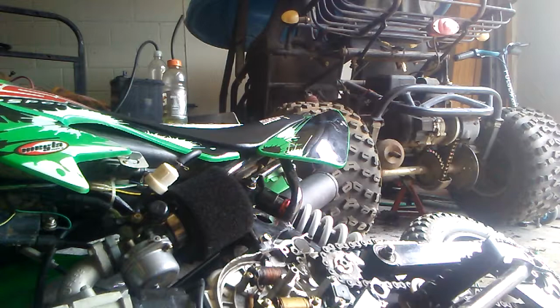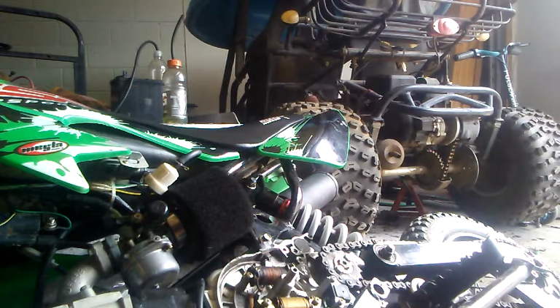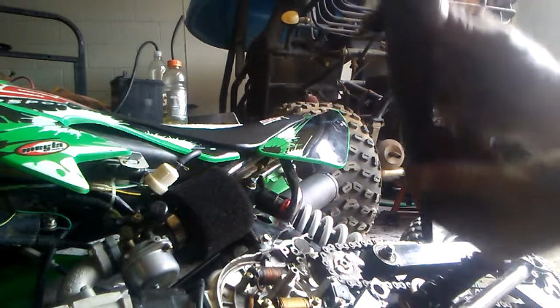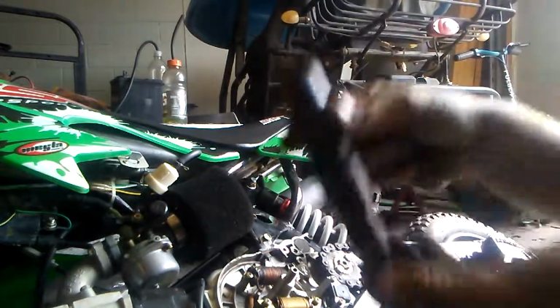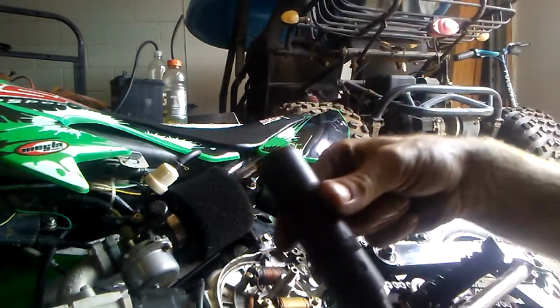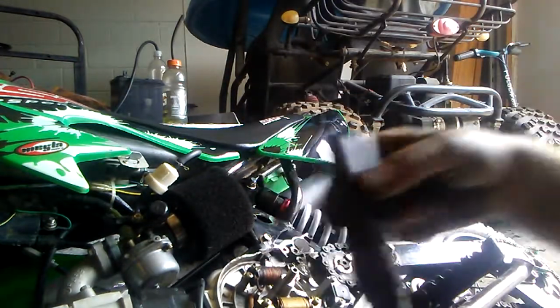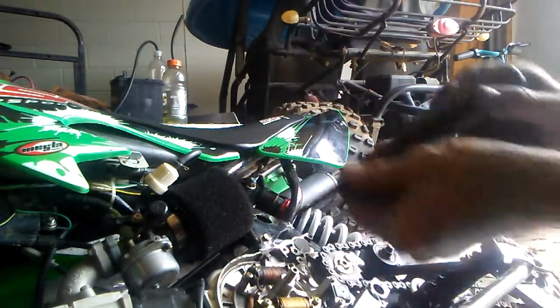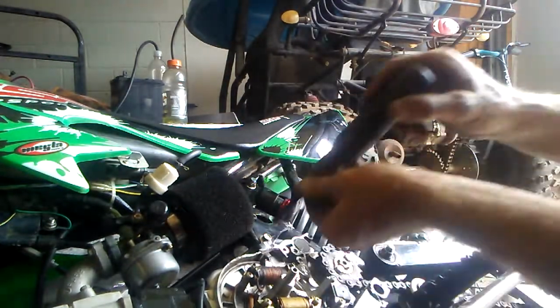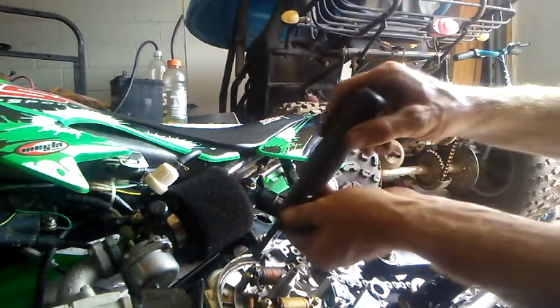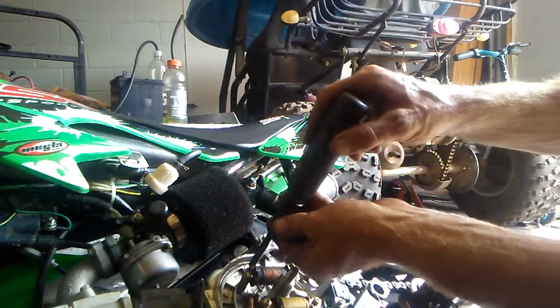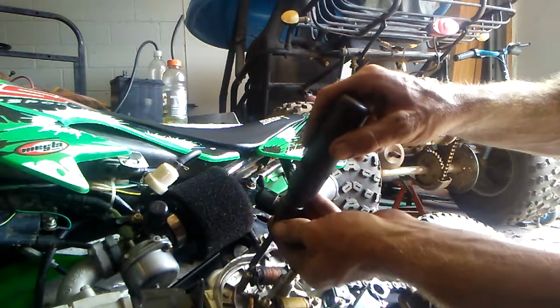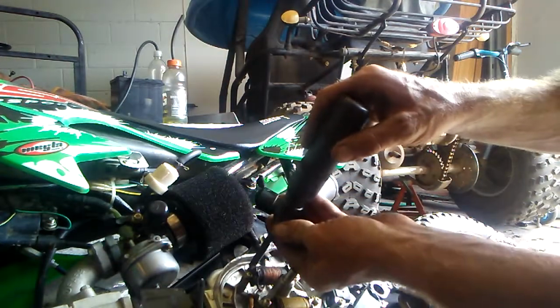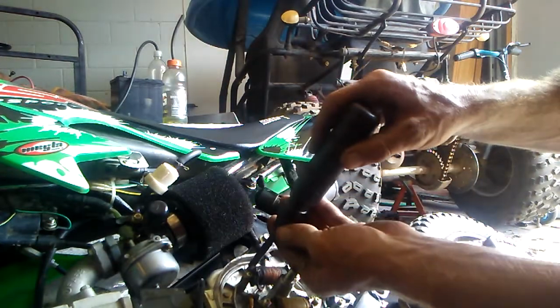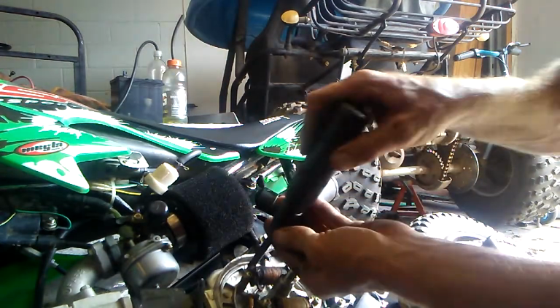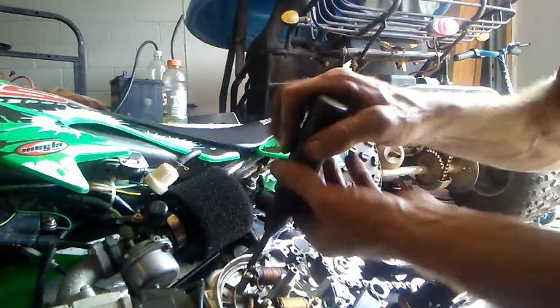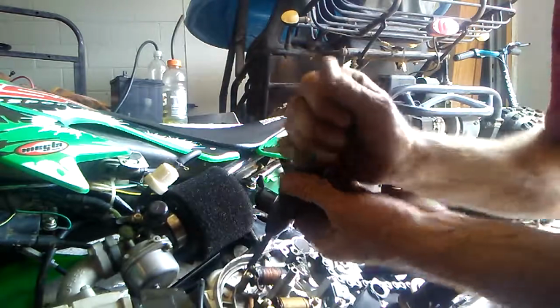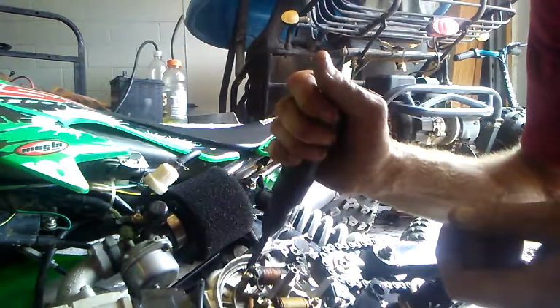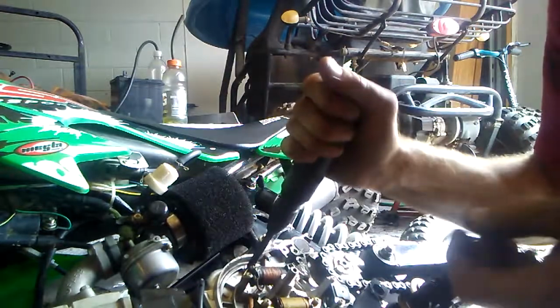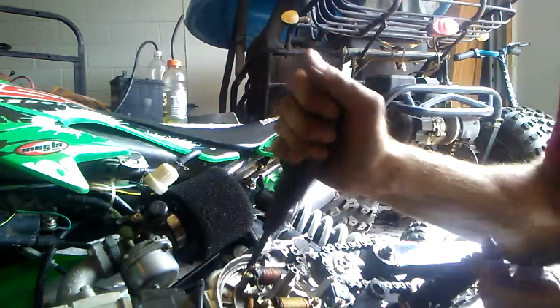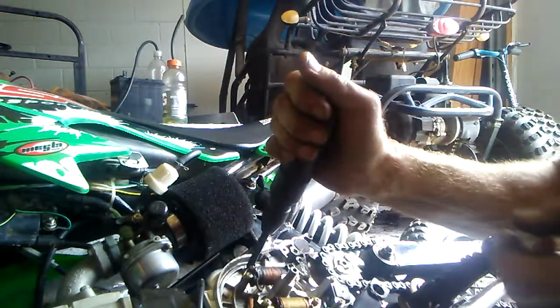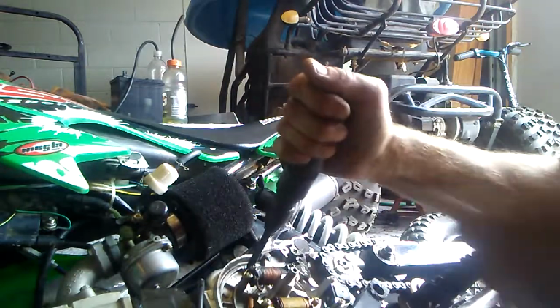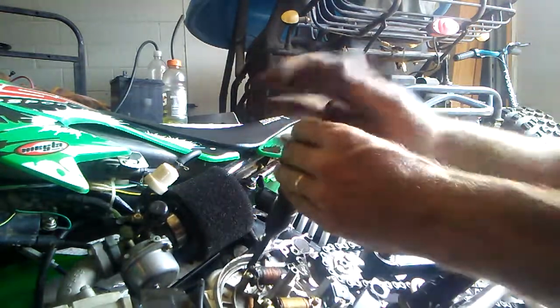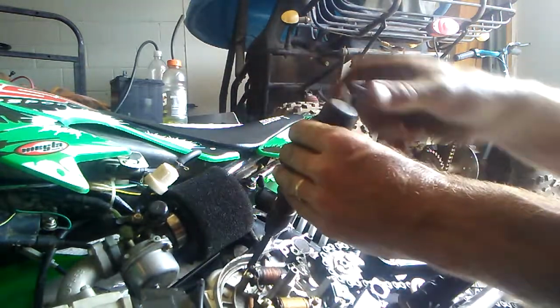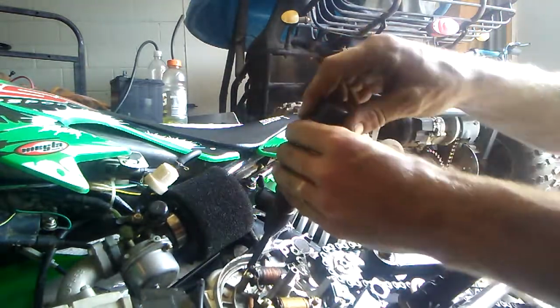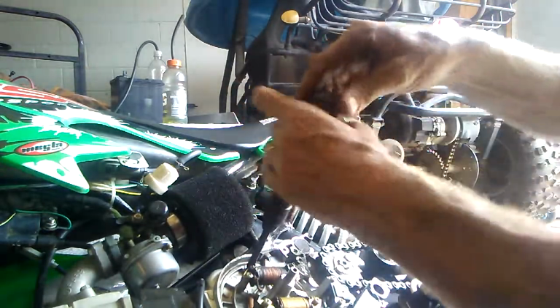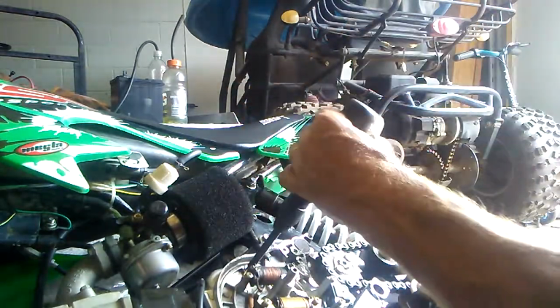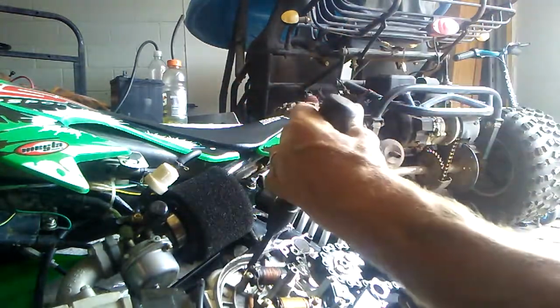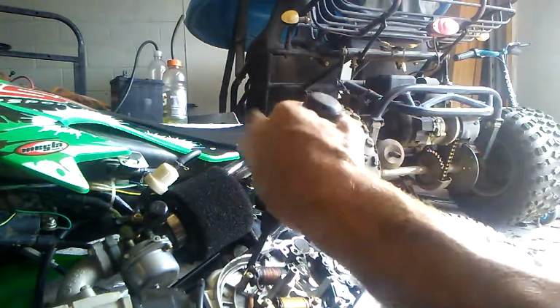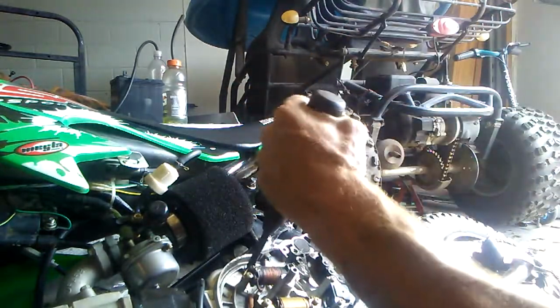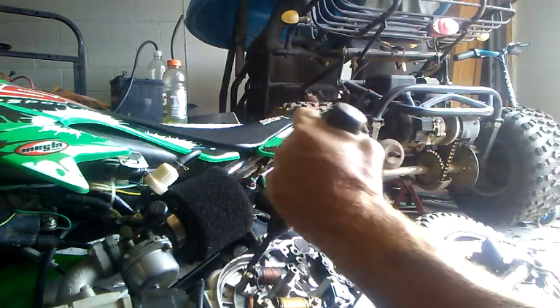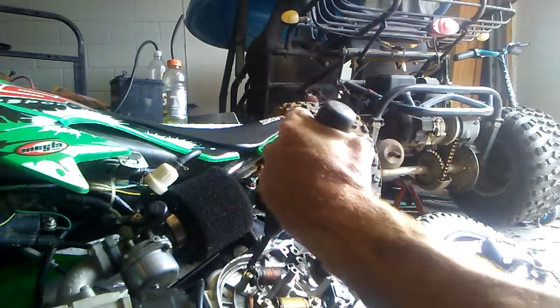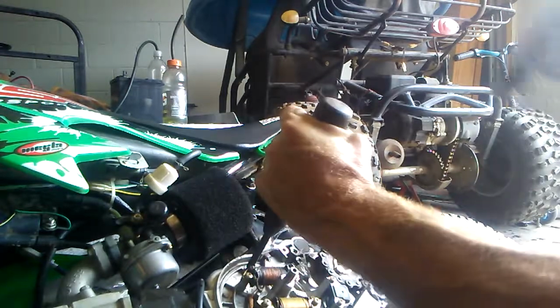Alright, we've got an impact screwdriver. First thing you do is put your grit bit in there and spin it counter-clockwise the way you want it to come off.